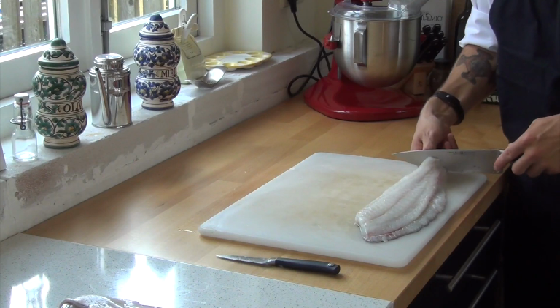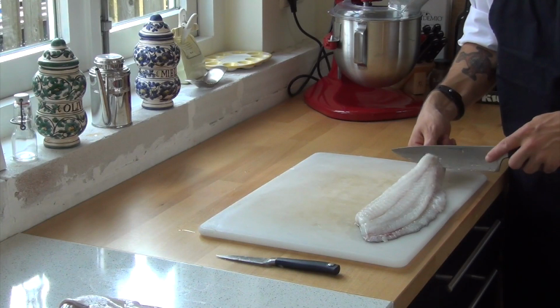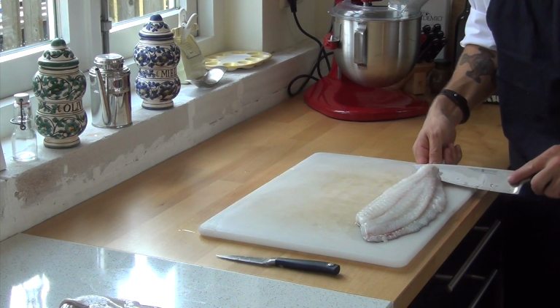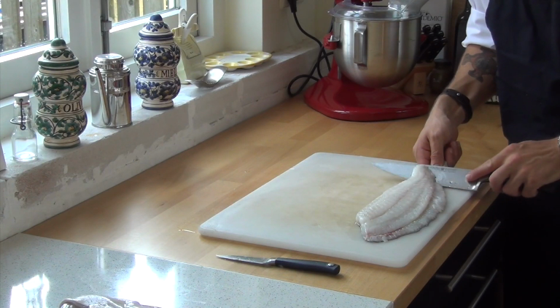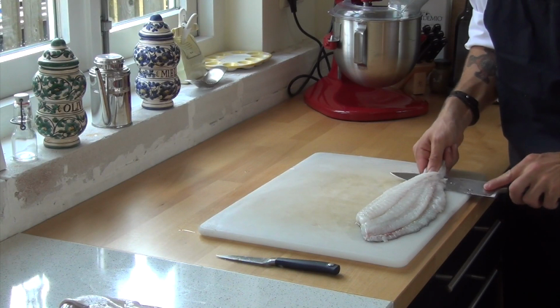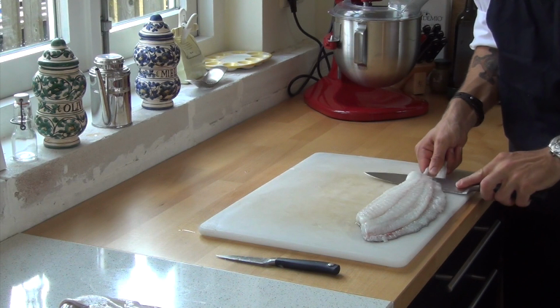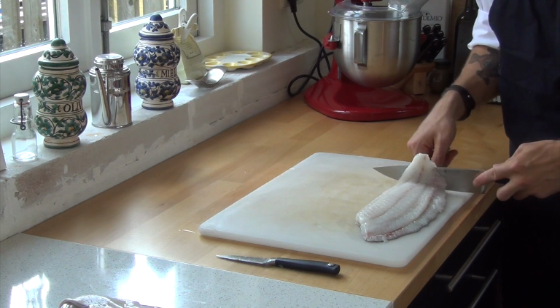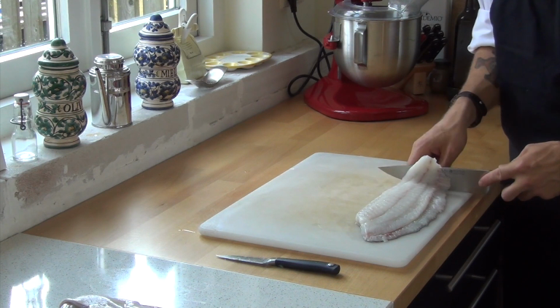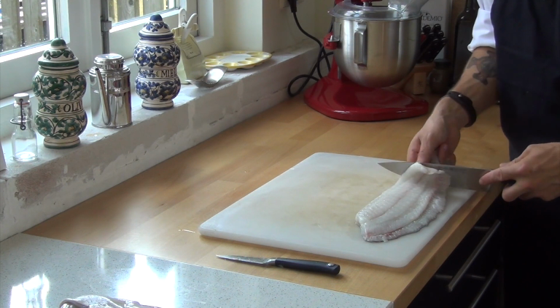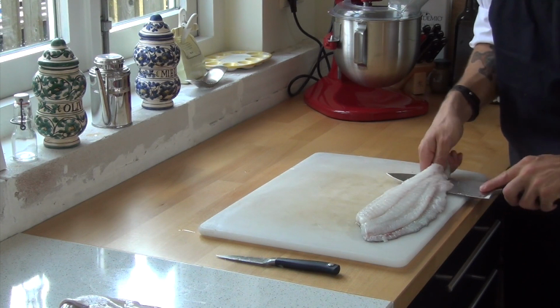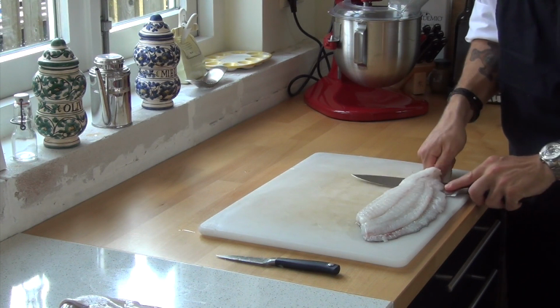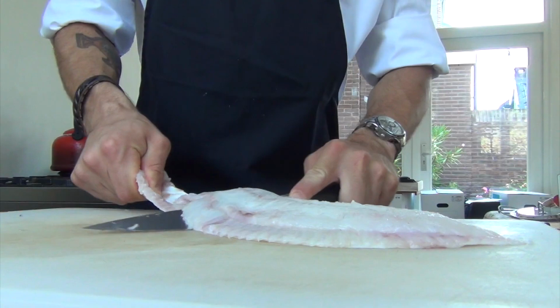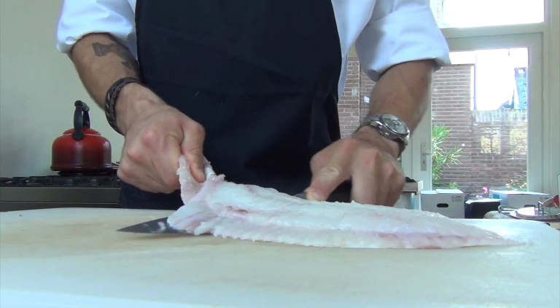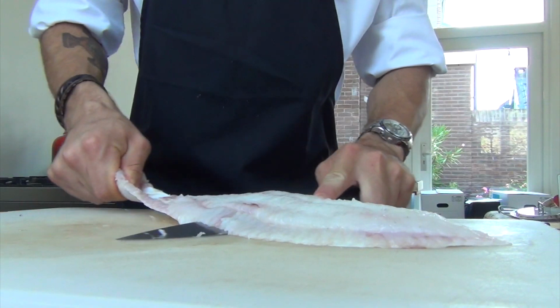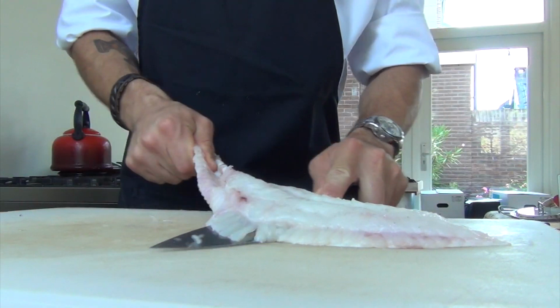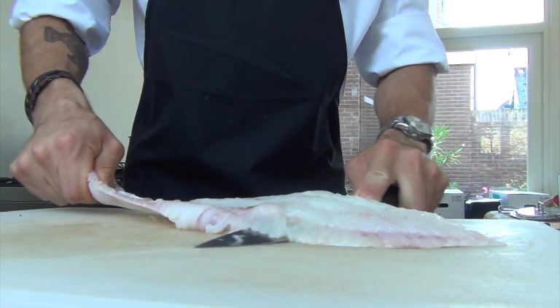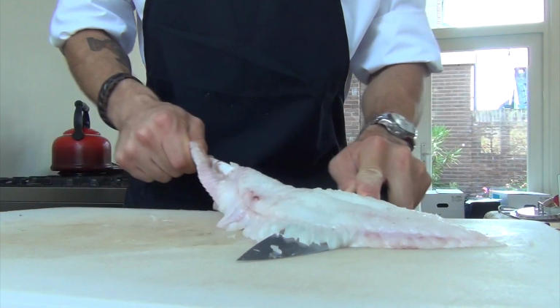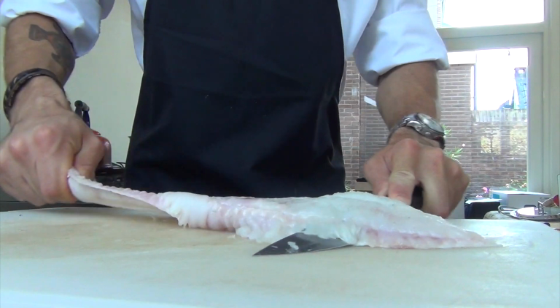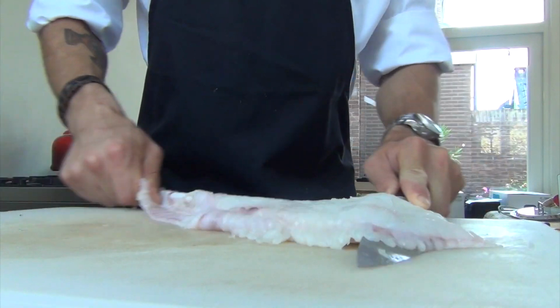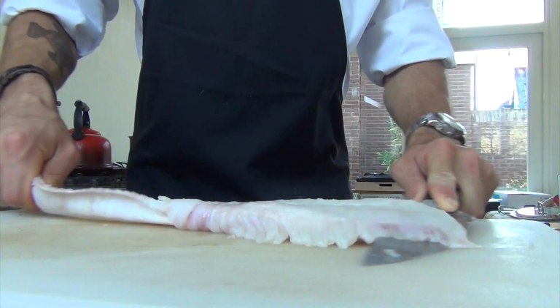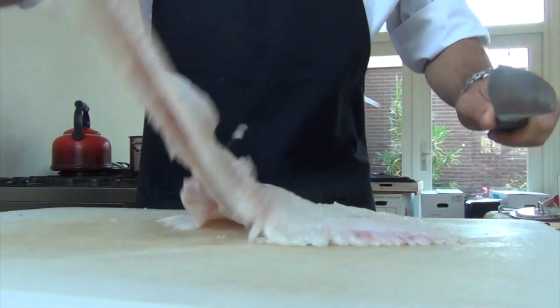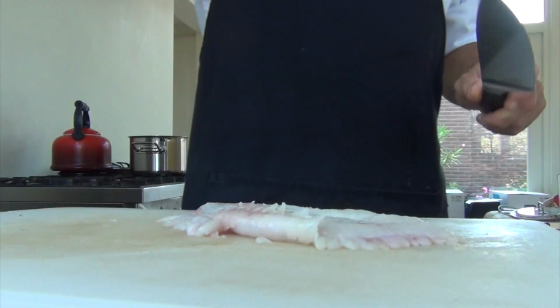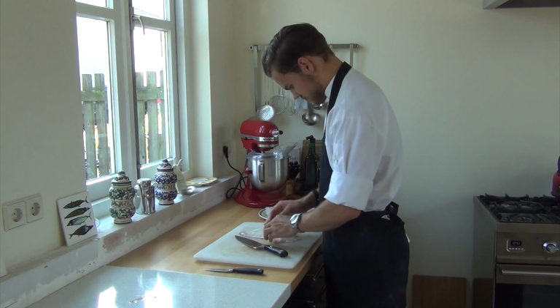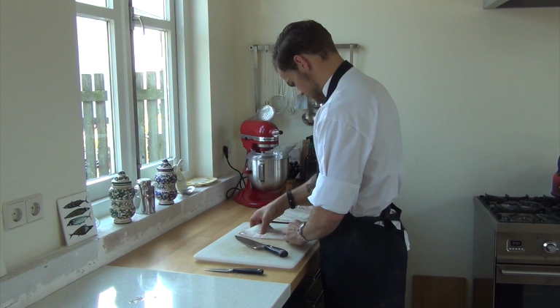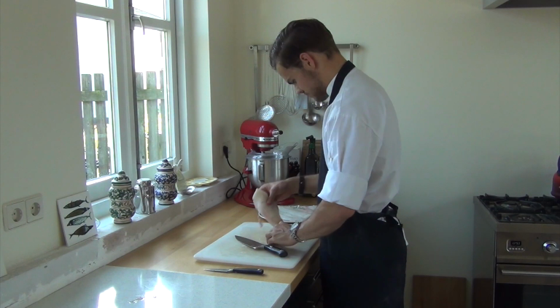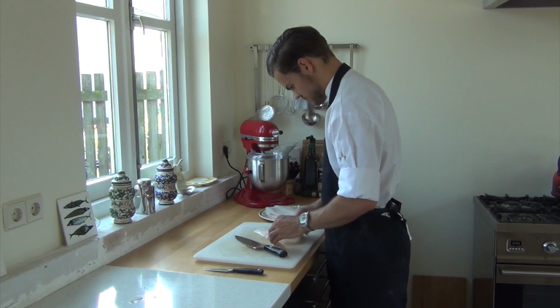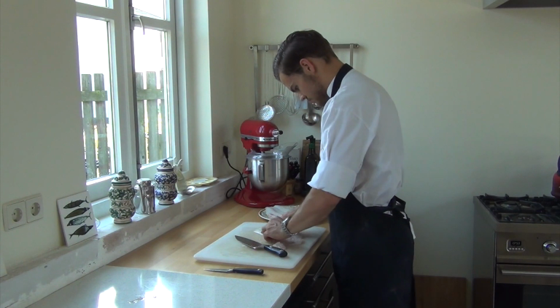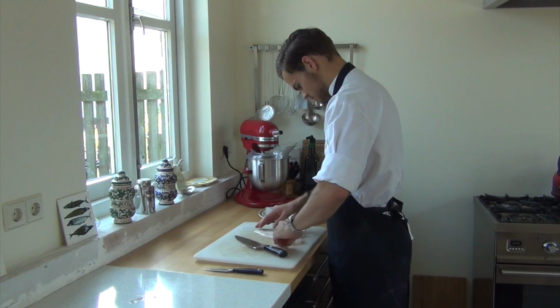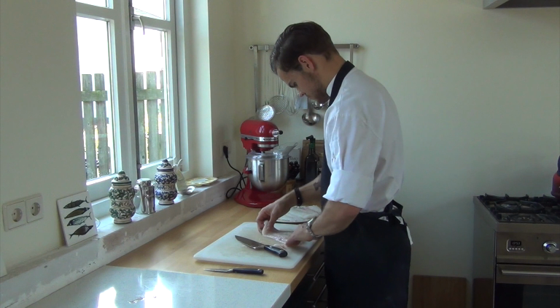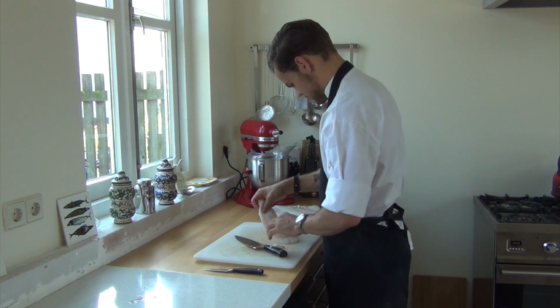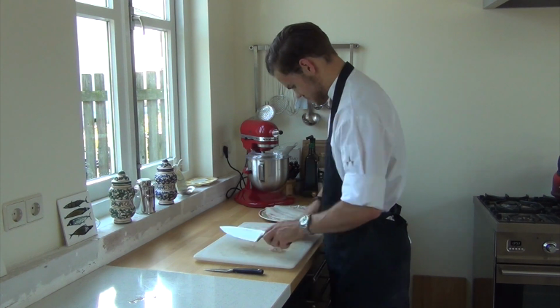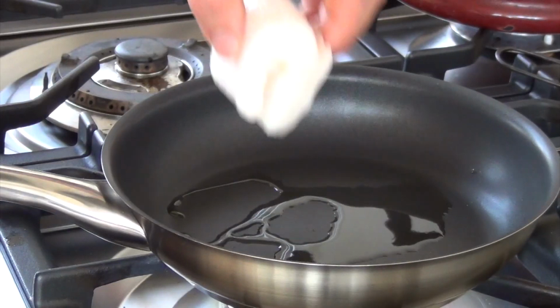Now cut the fillet down to the skin. Pull the skin tight with your other hand and slice off the flesh. Cut away any other bones you might have missed and then you can use it.